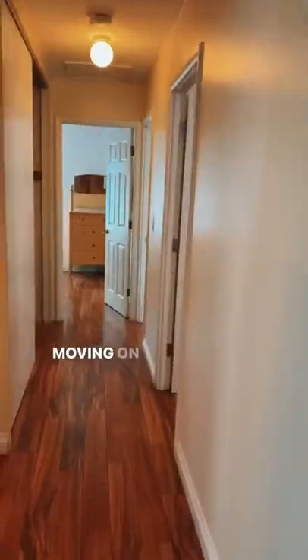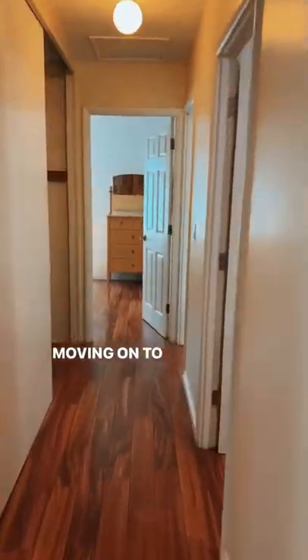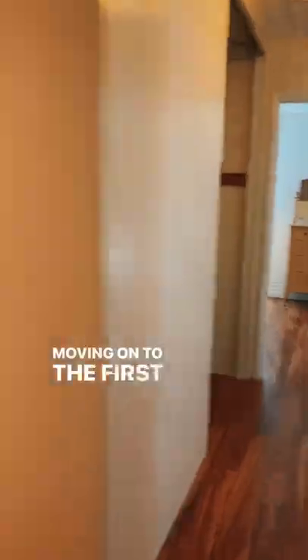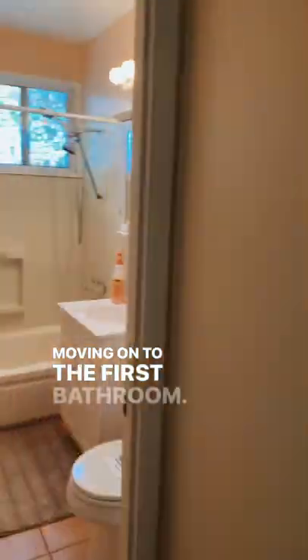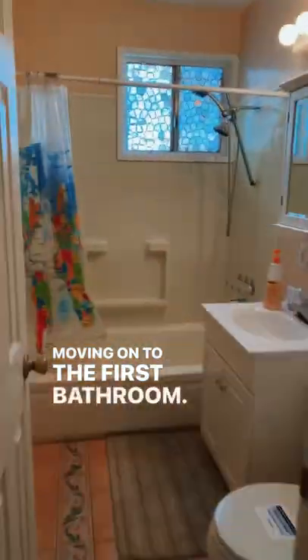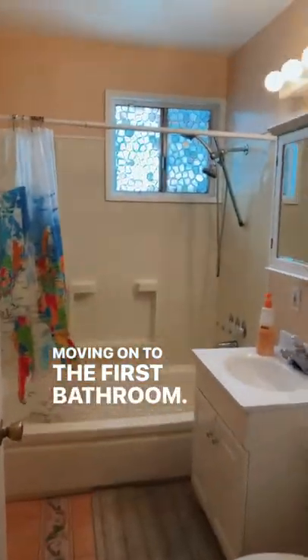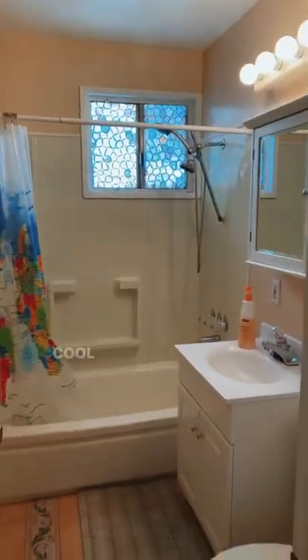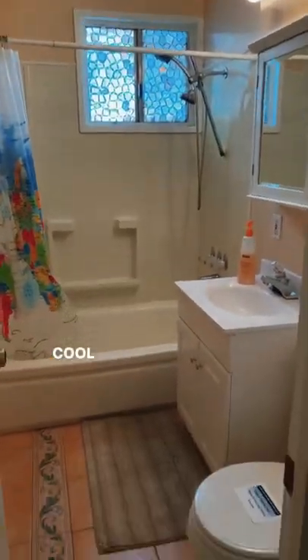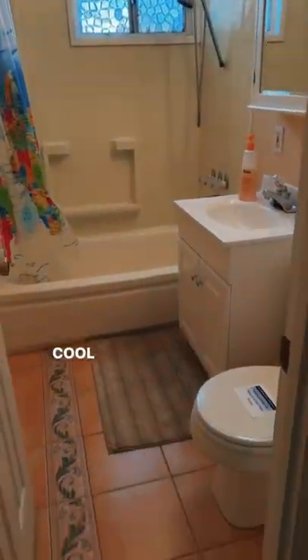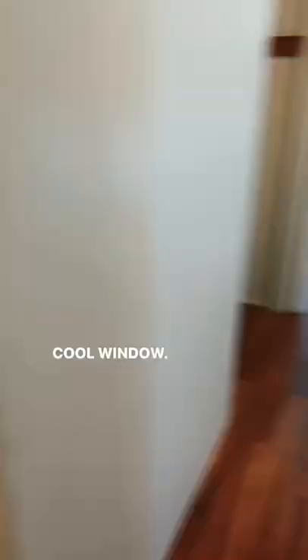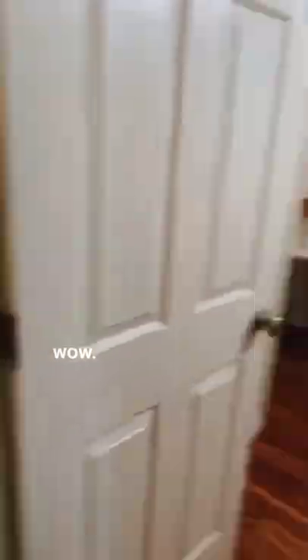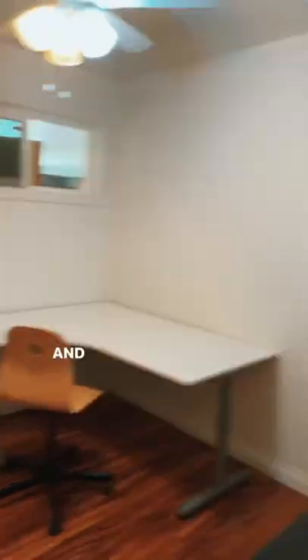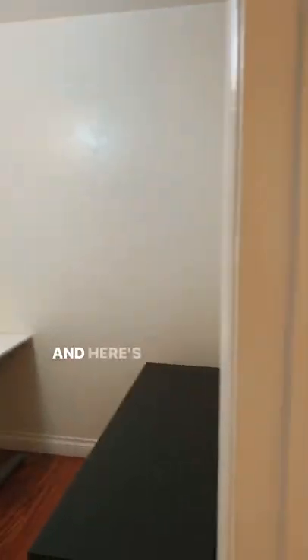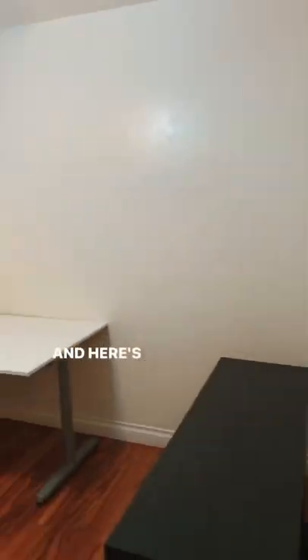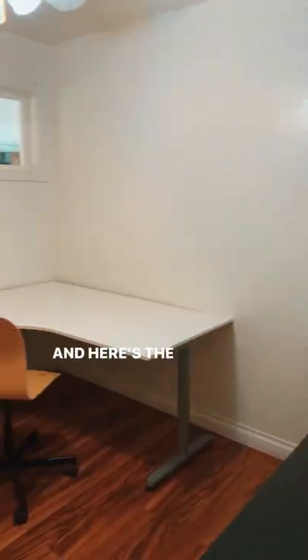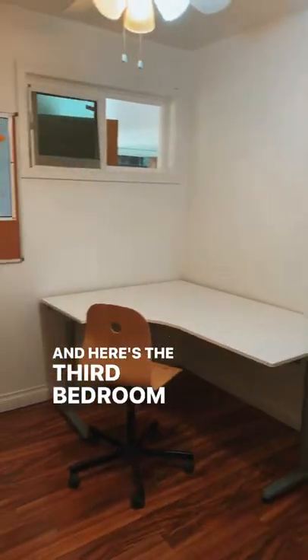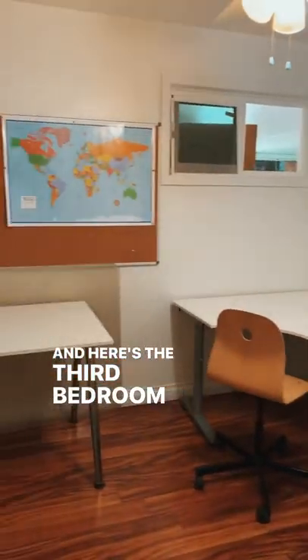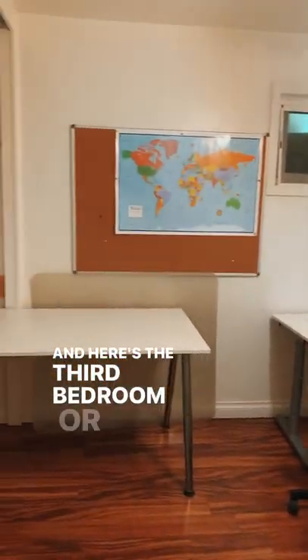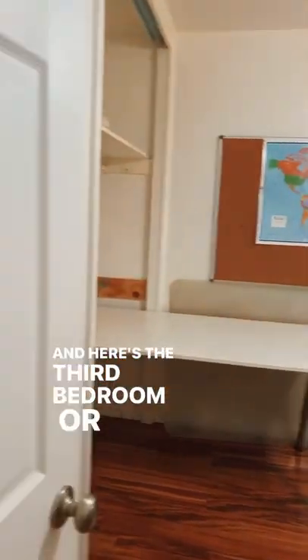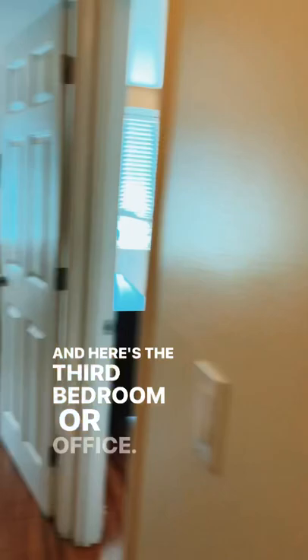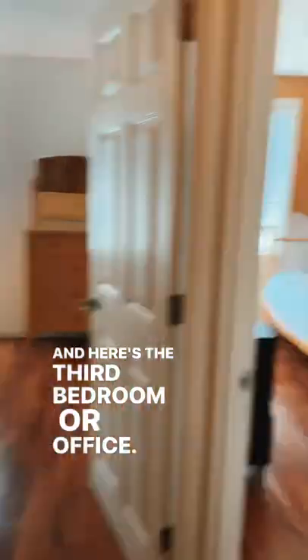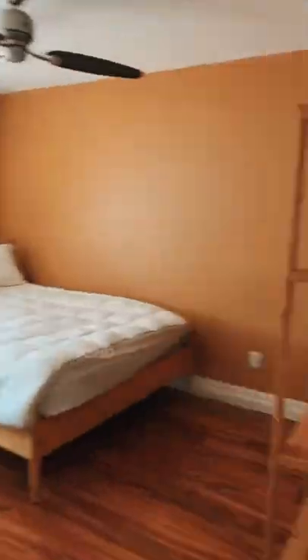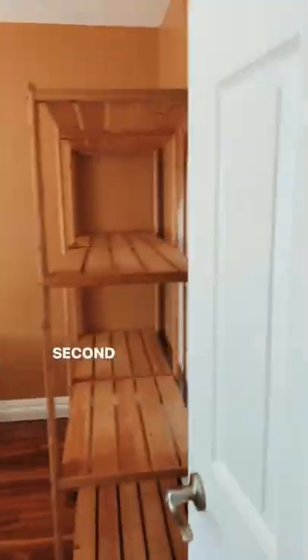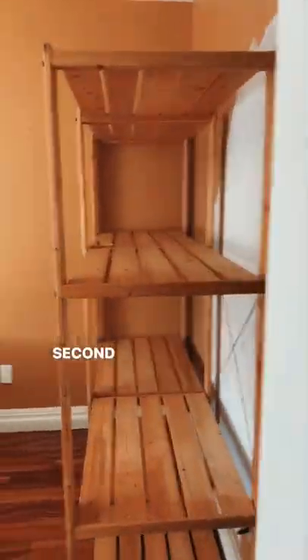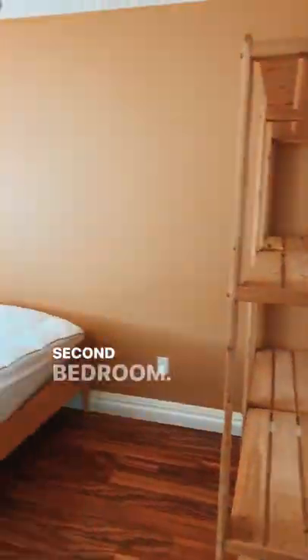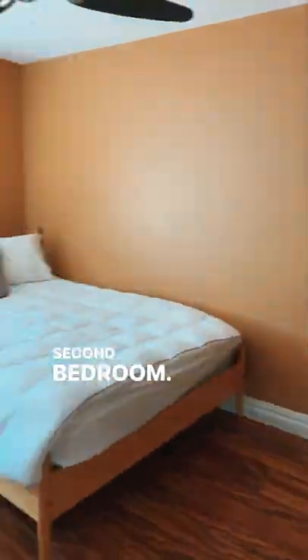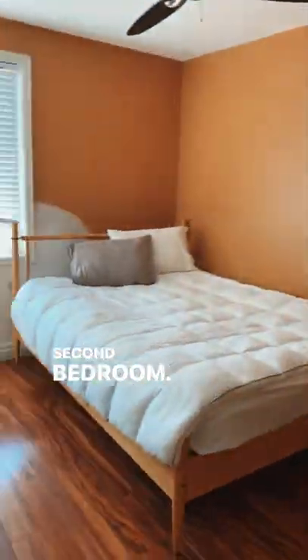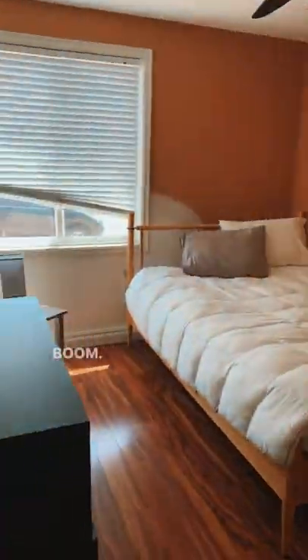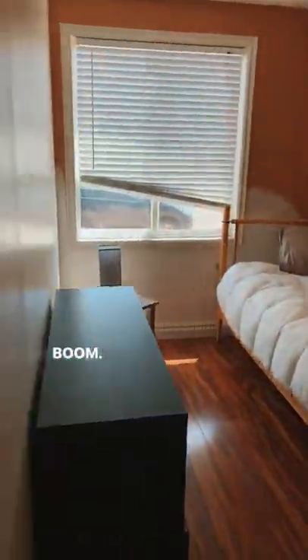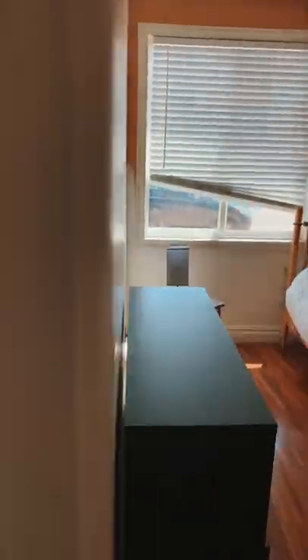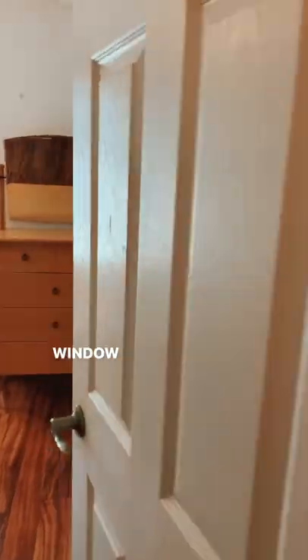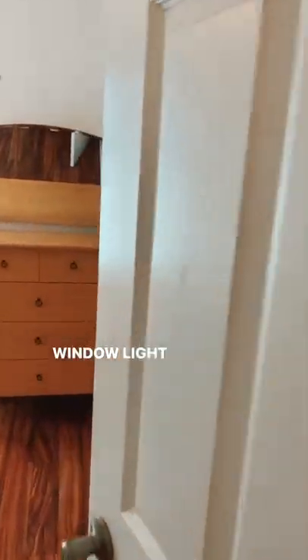Moving on to the first bathroom. Cool window. And here's the third bedroom slash office. Second bedroom. Window light.